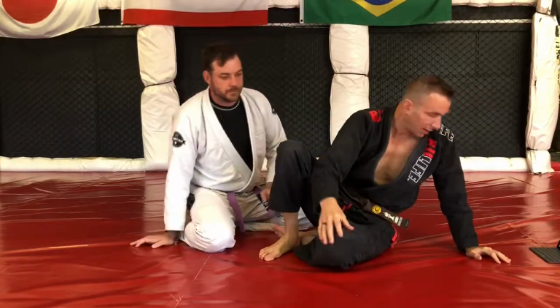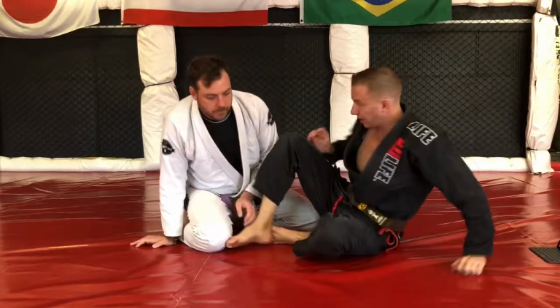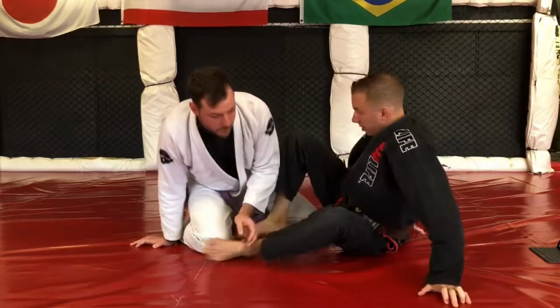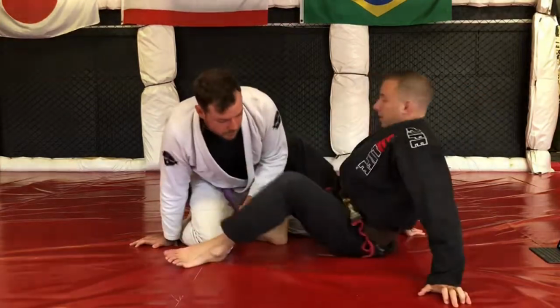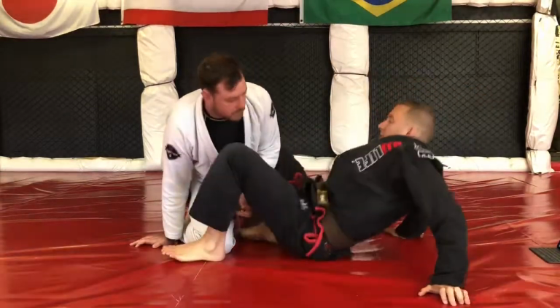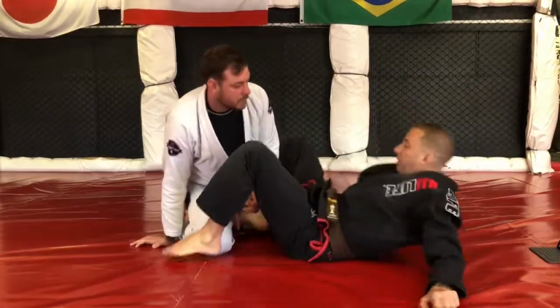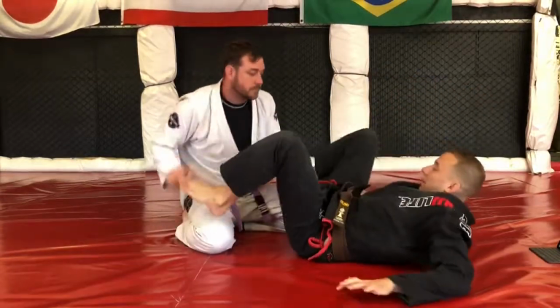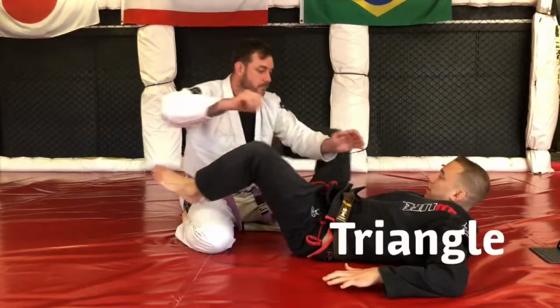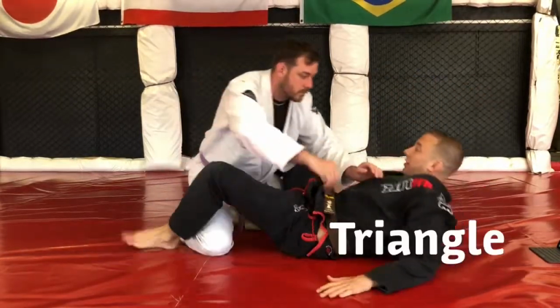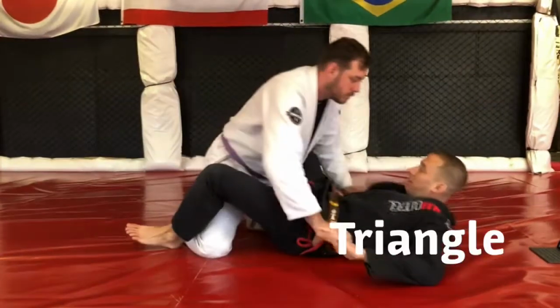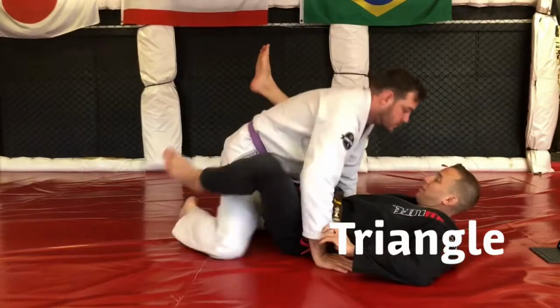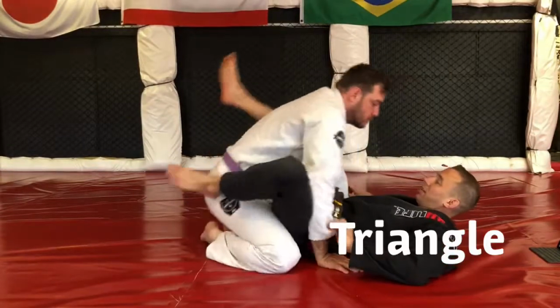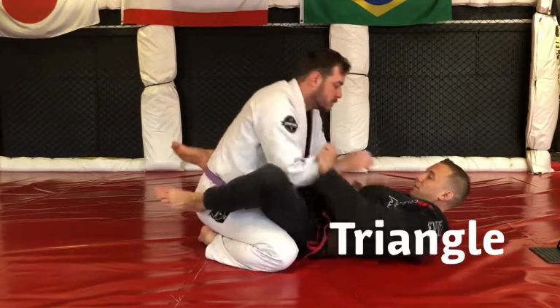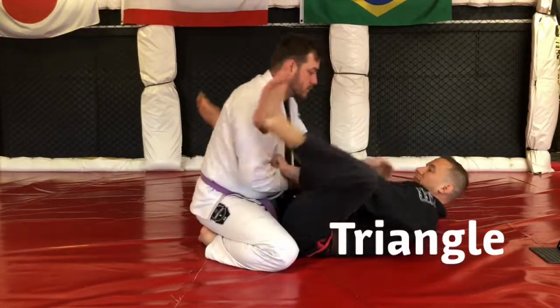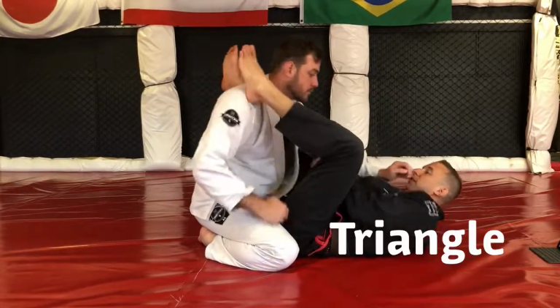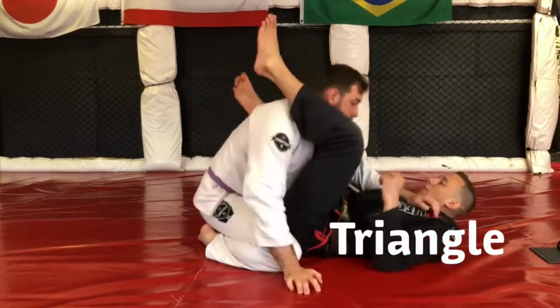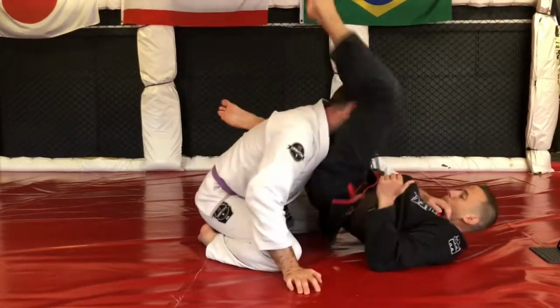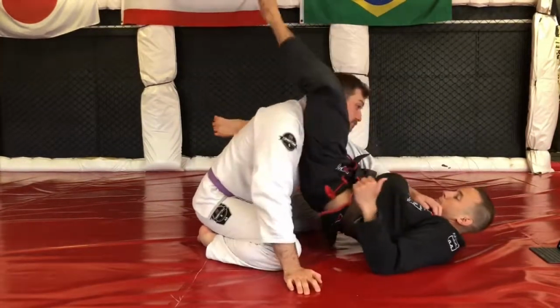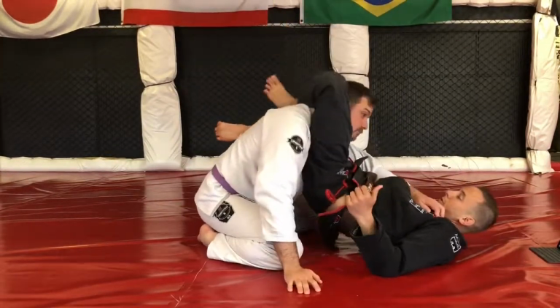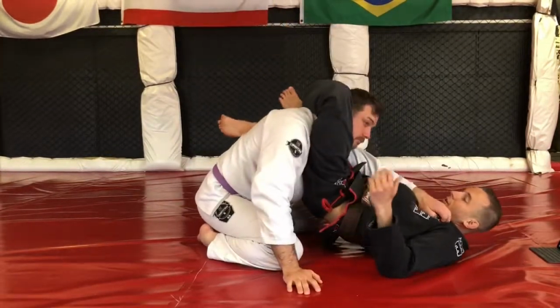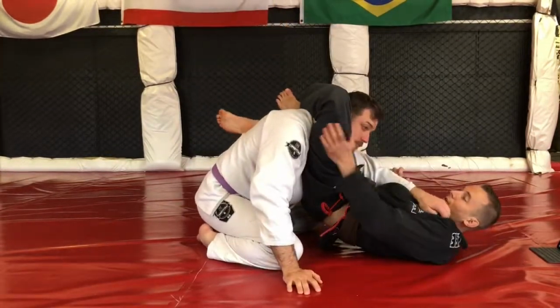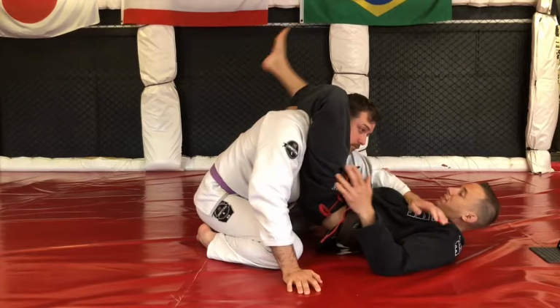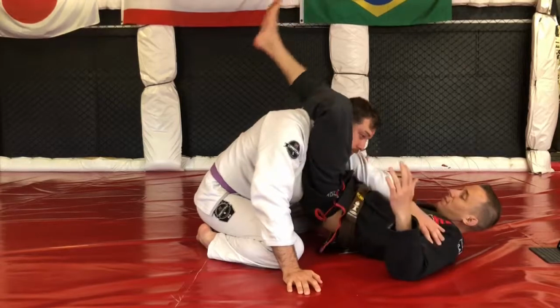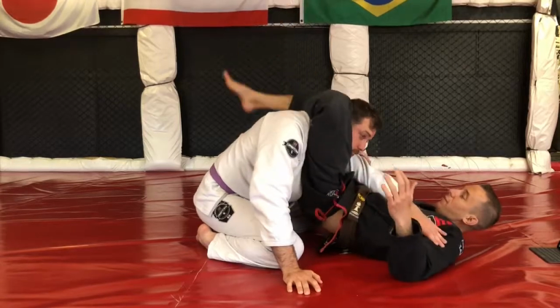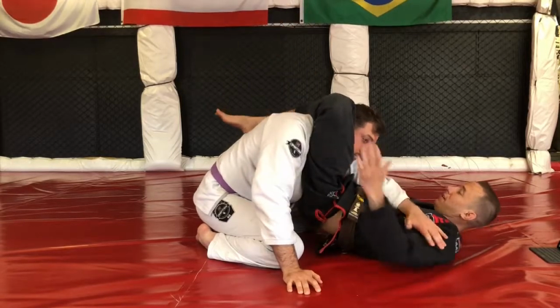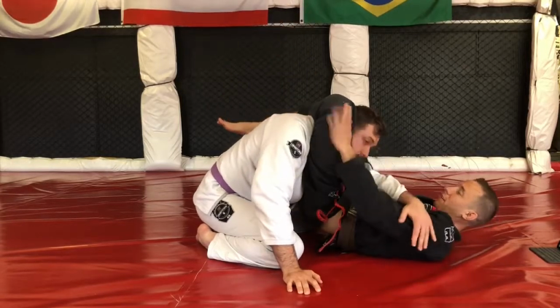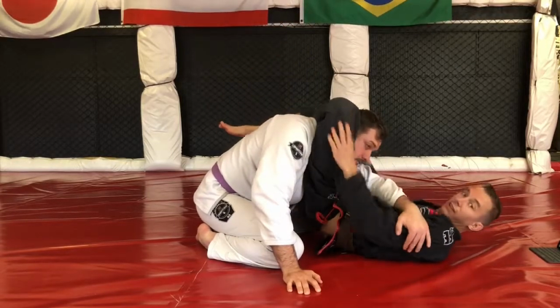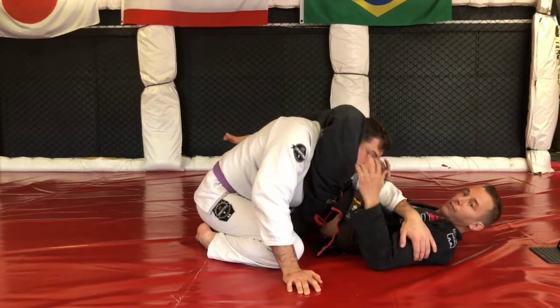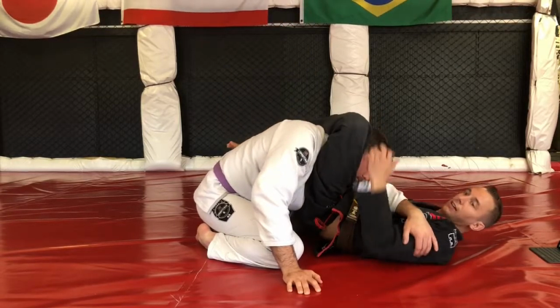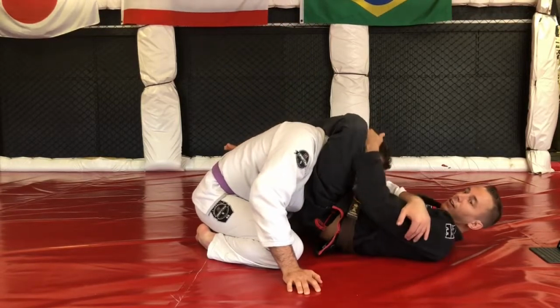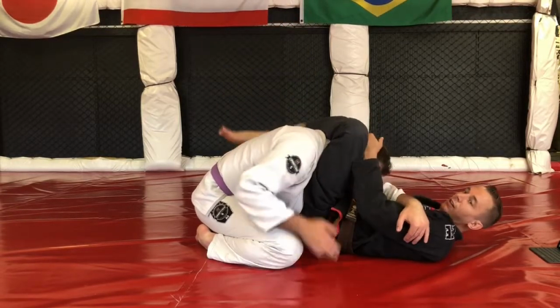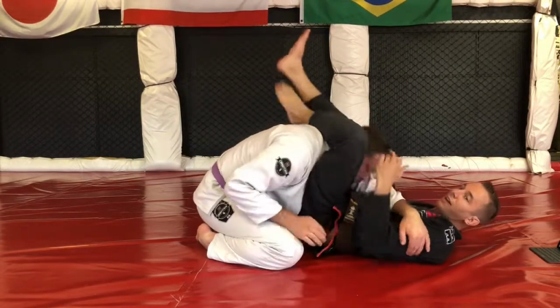Next, we have a triangle choke. We cross this, we have an arm in, make a nice figure four lock, and get the tap.